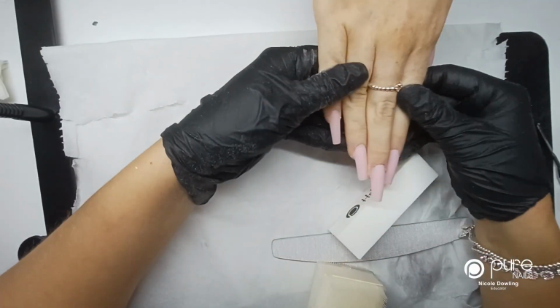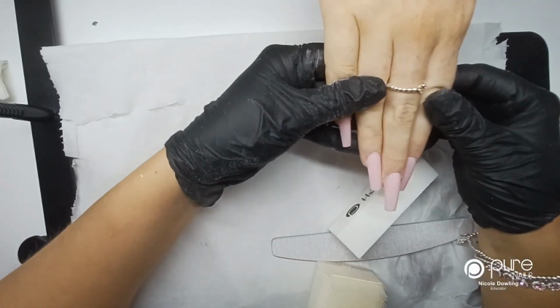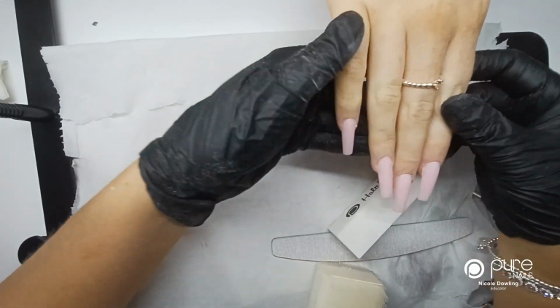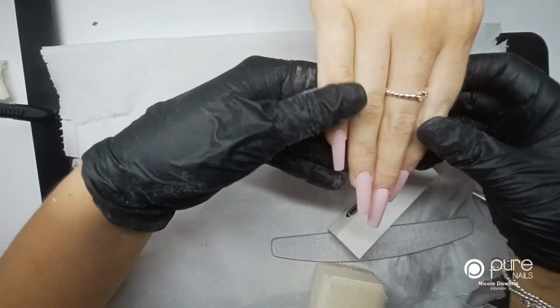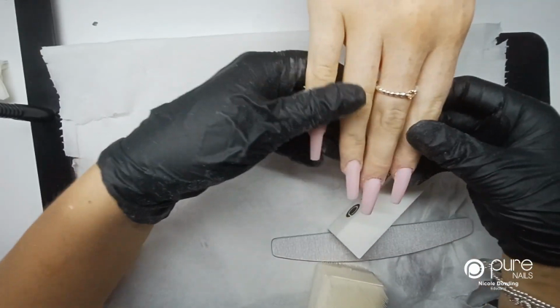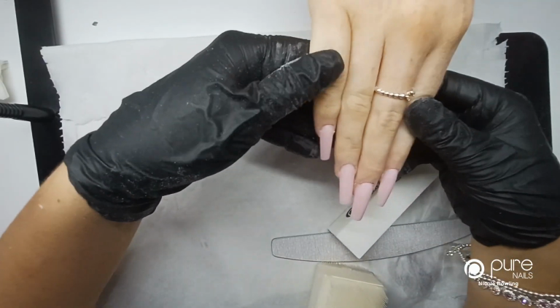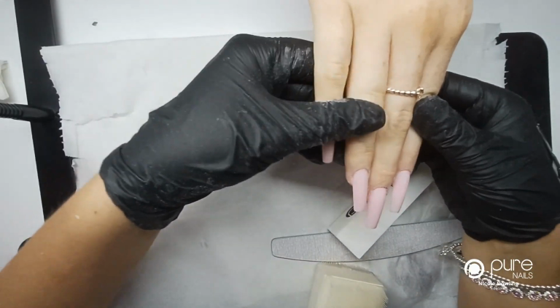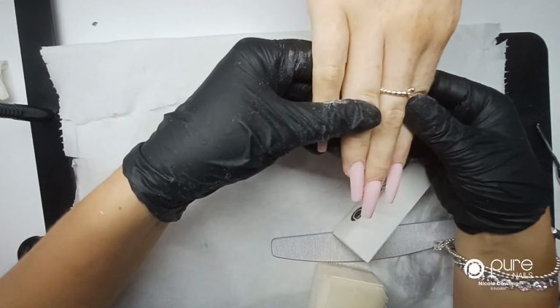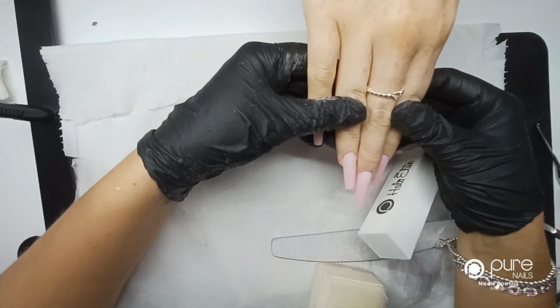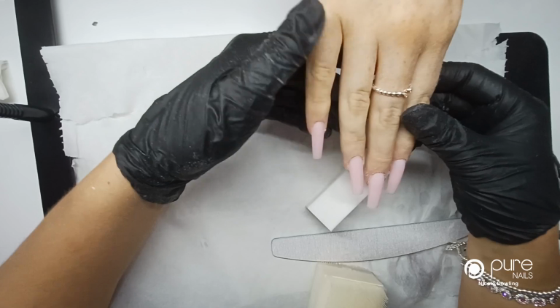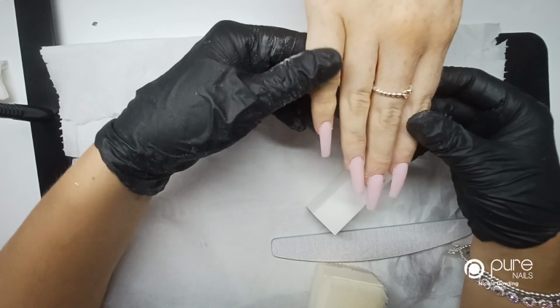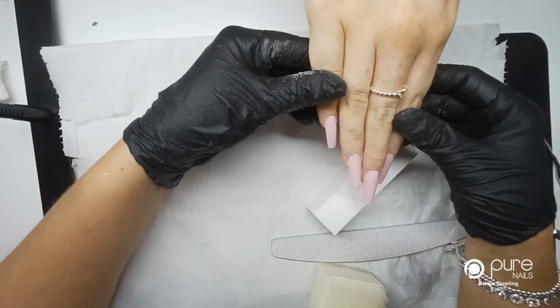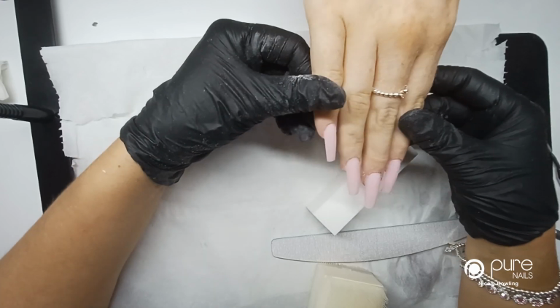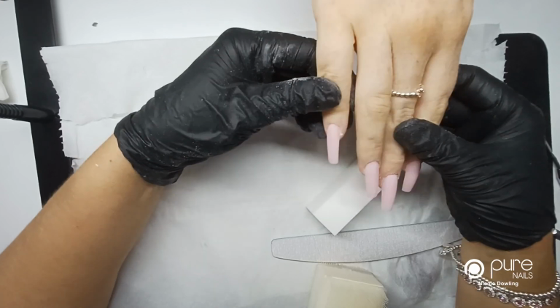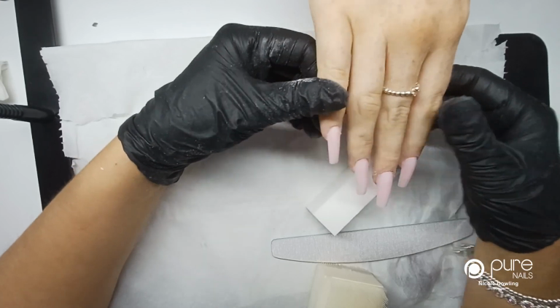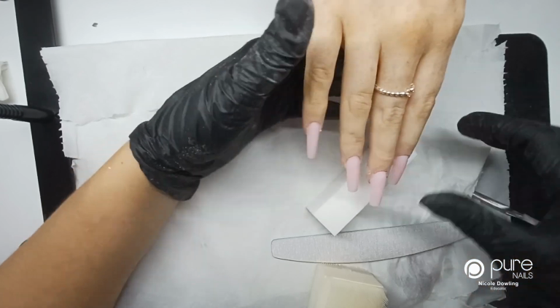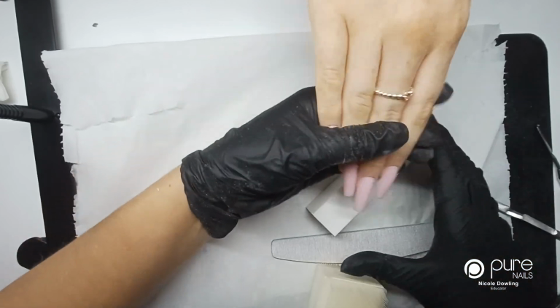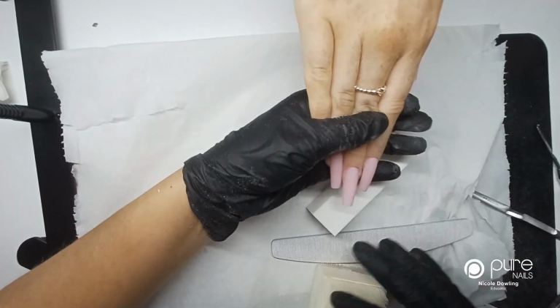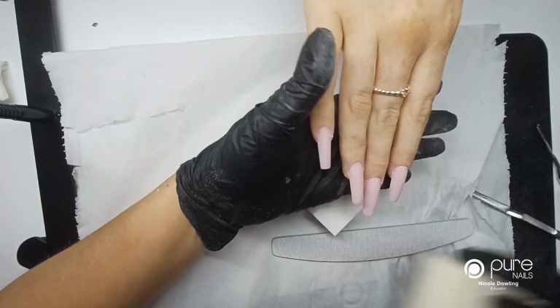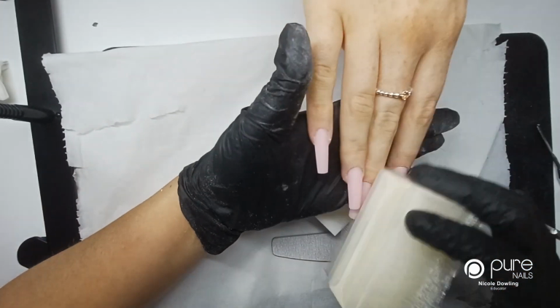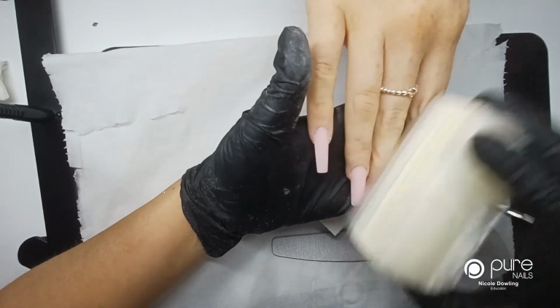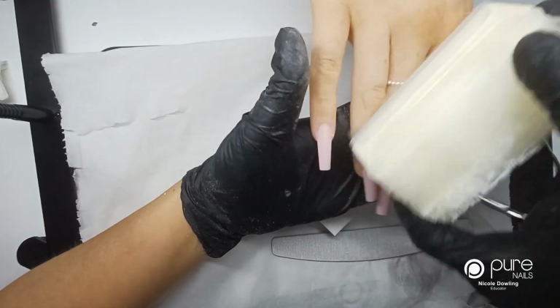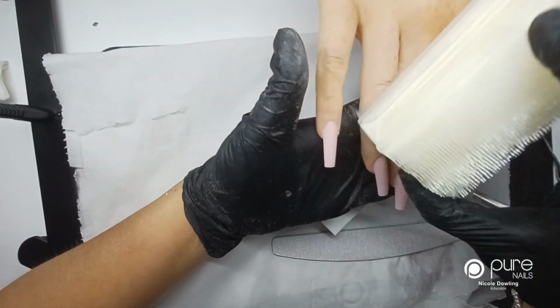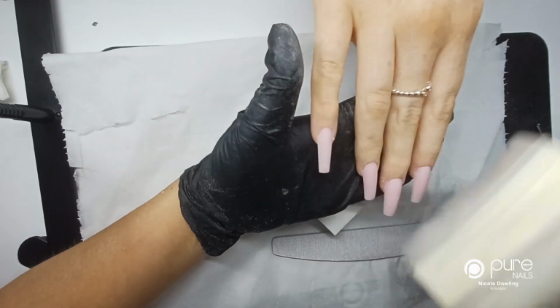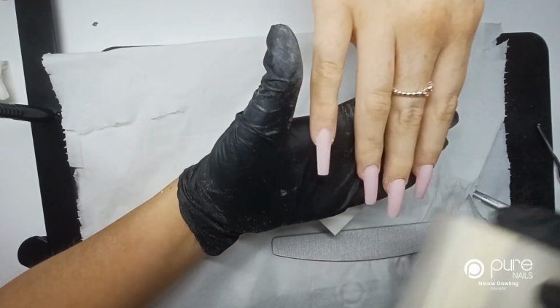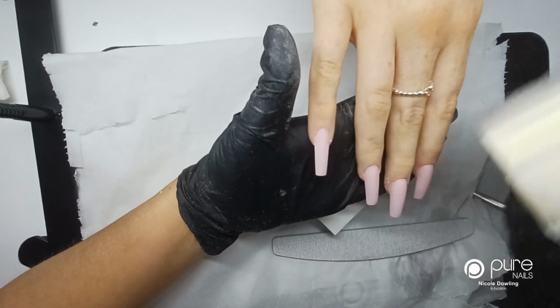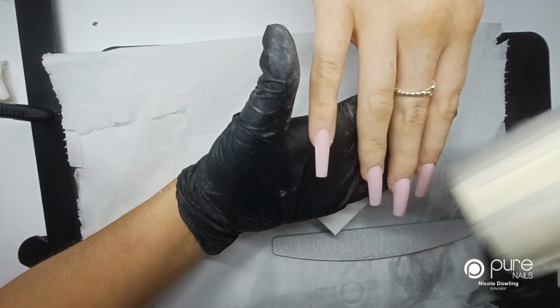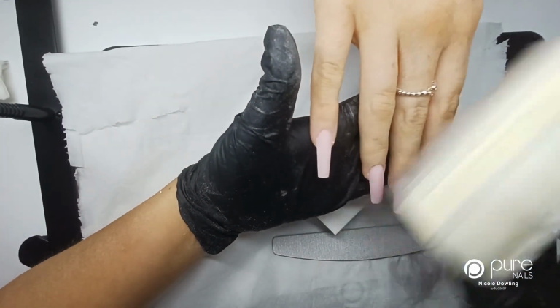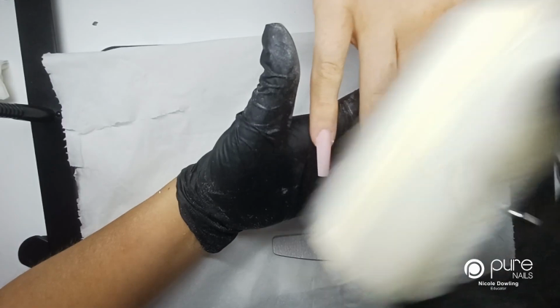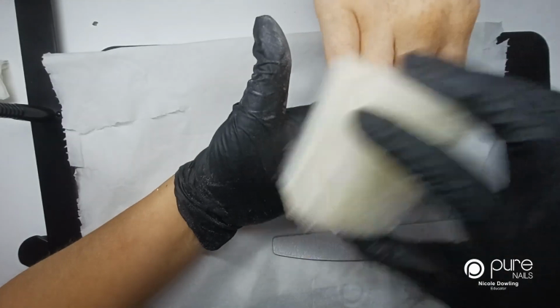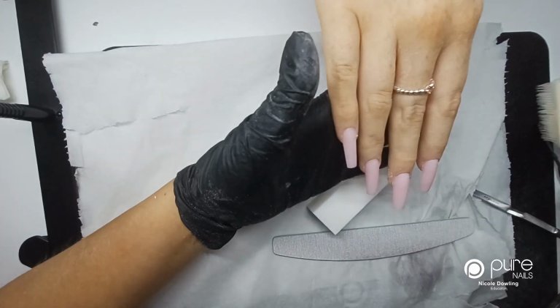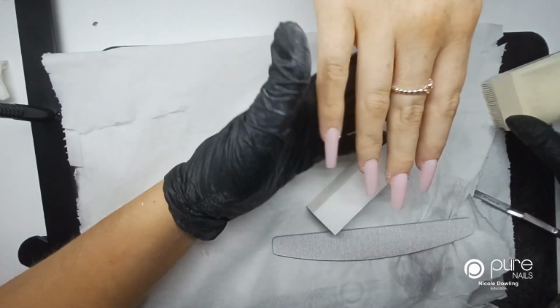And that is one long set of poly build using the cover pink, and now I'm just going to go ahead and decorate these nails.